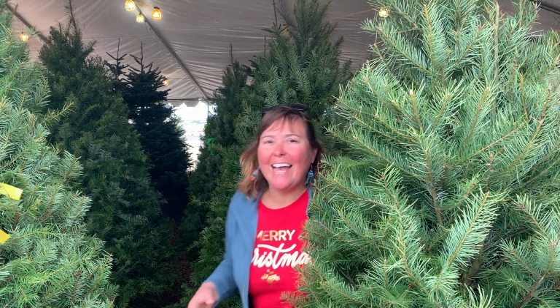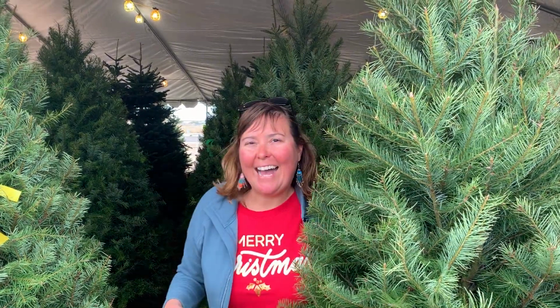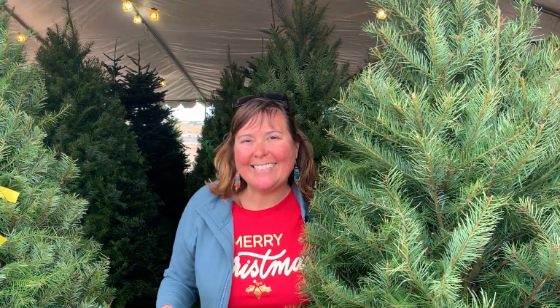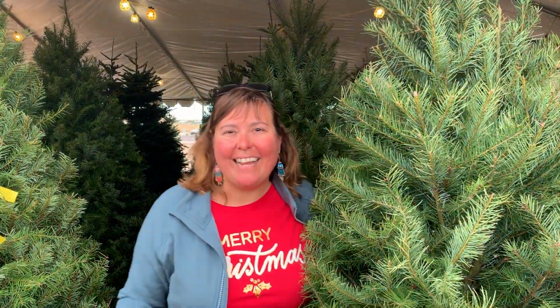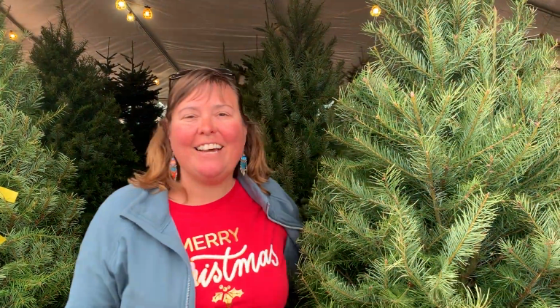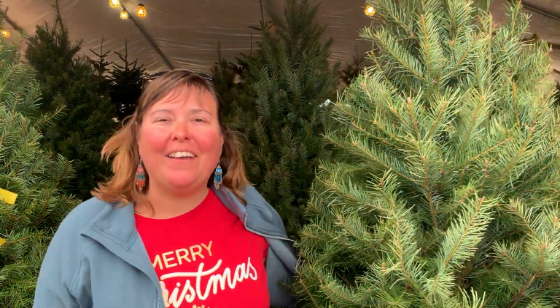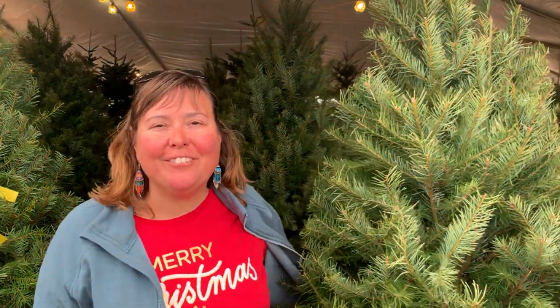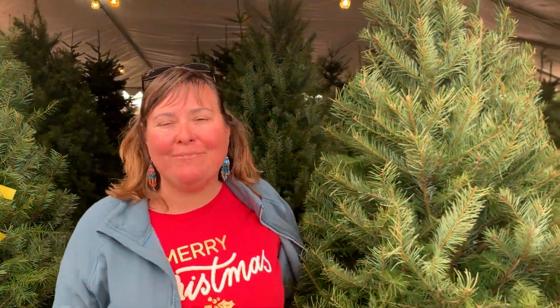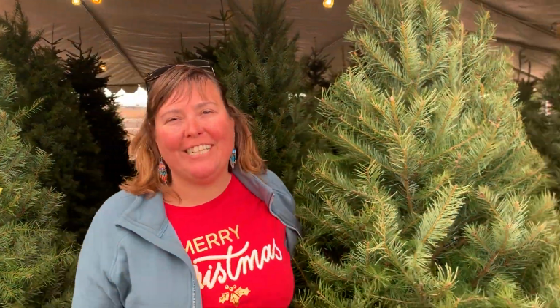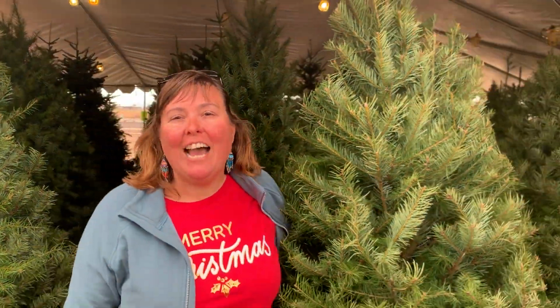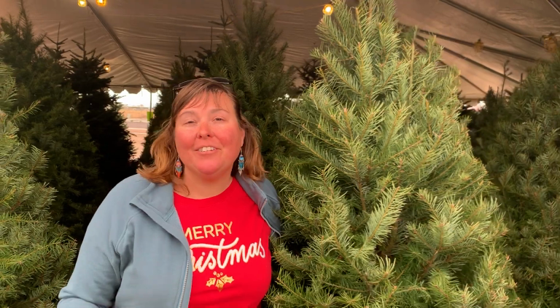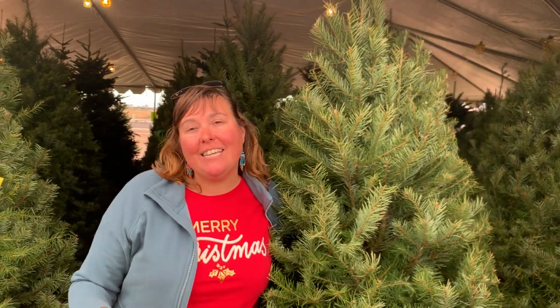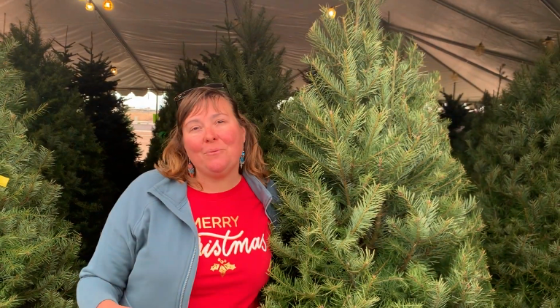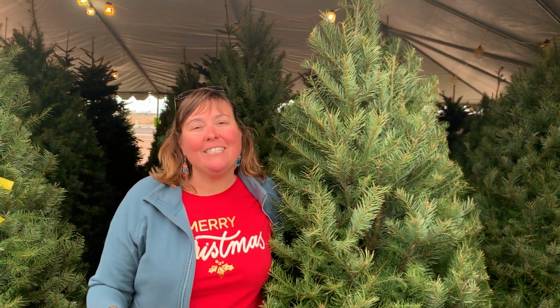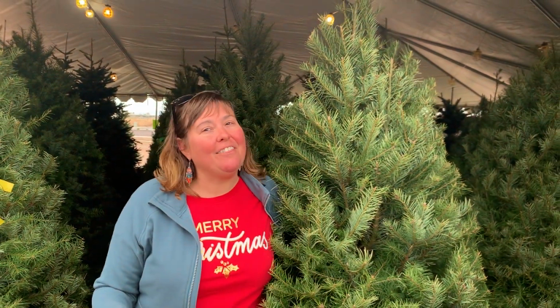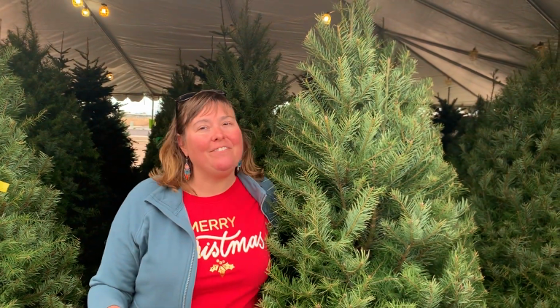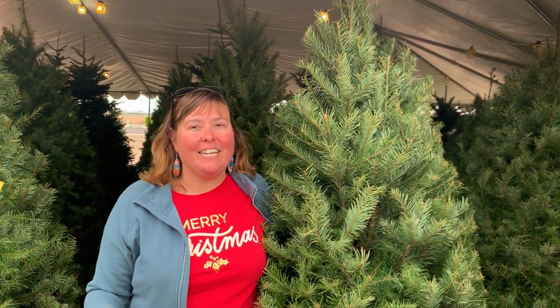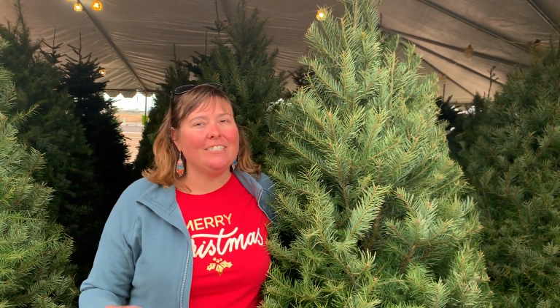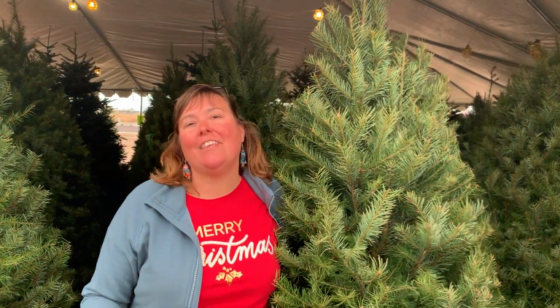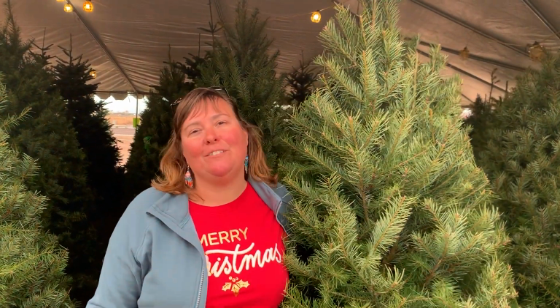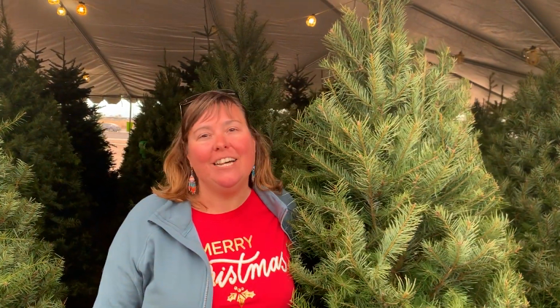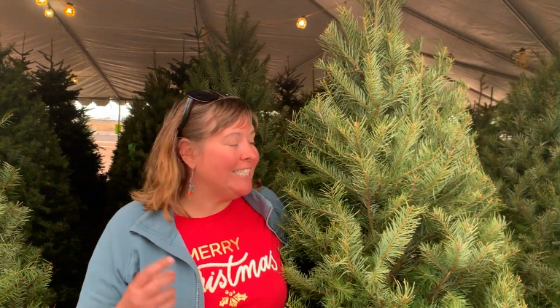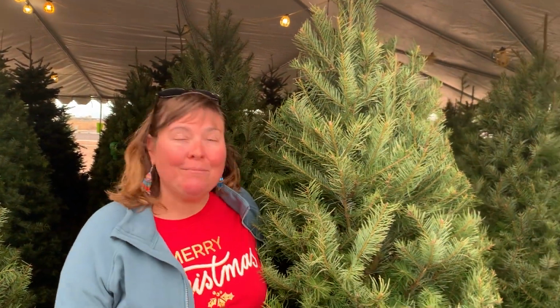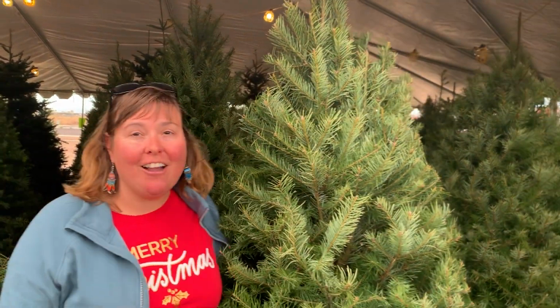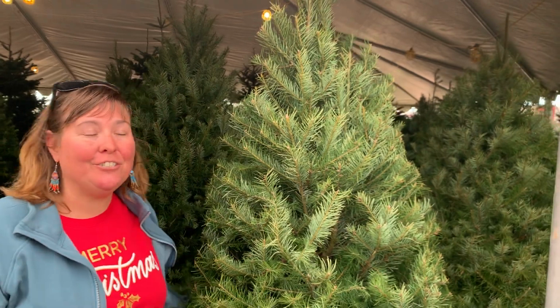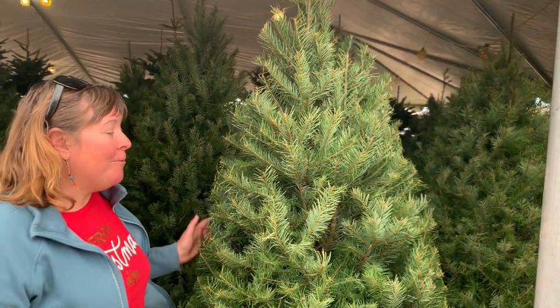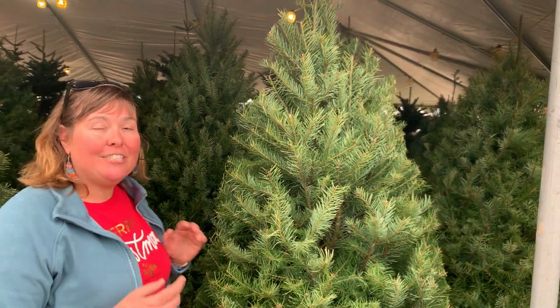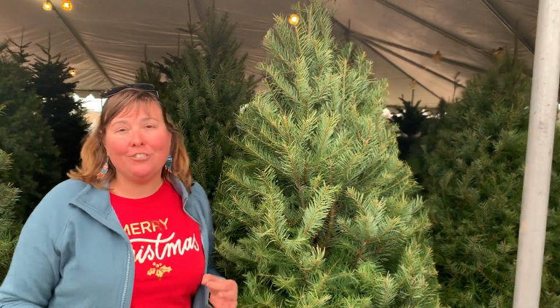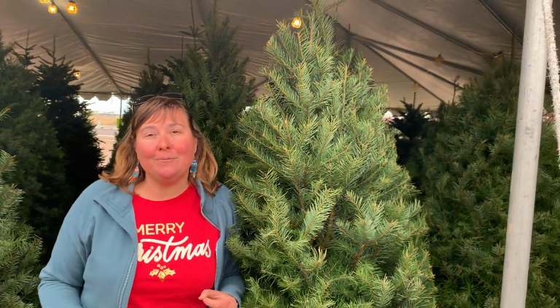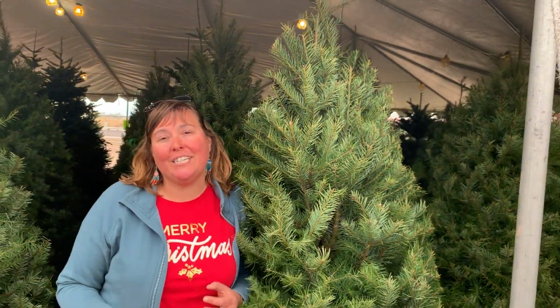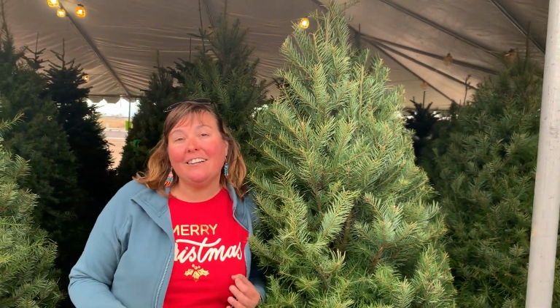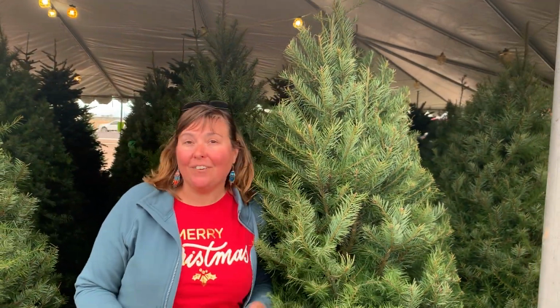Hi, it's Angelica from Valley View Christmas Trees. I'm at 3721 South Val Vista, just south of the hospital, and today I'm going to talk to you about a traditional Christmas tree — the Douglas fir.